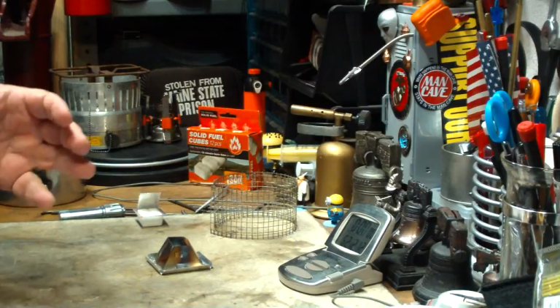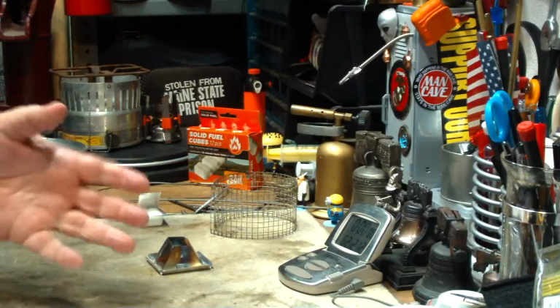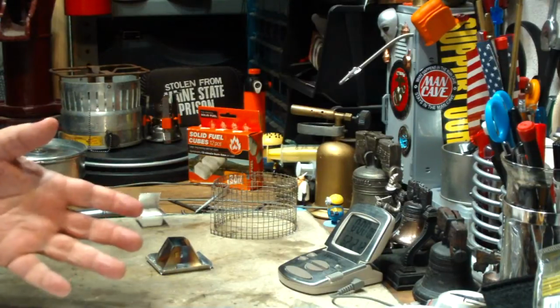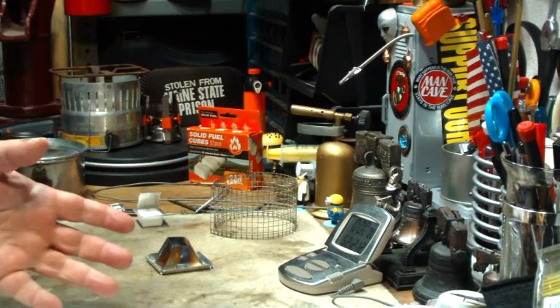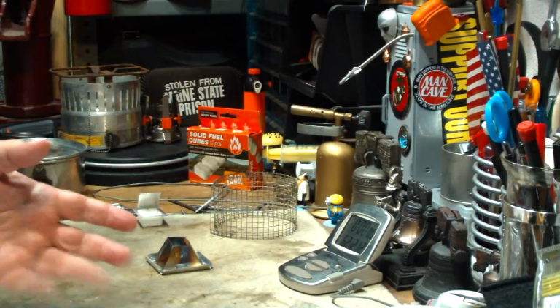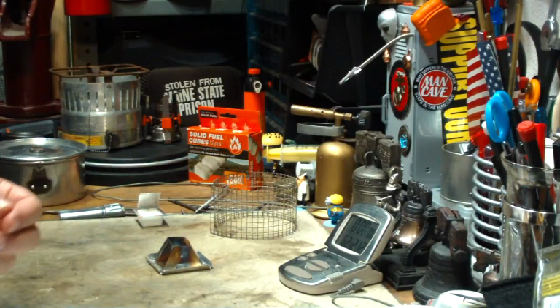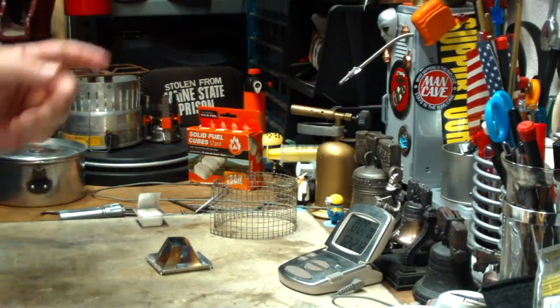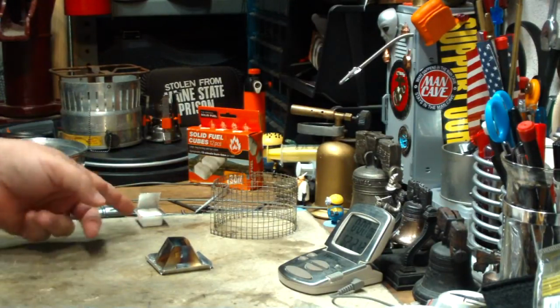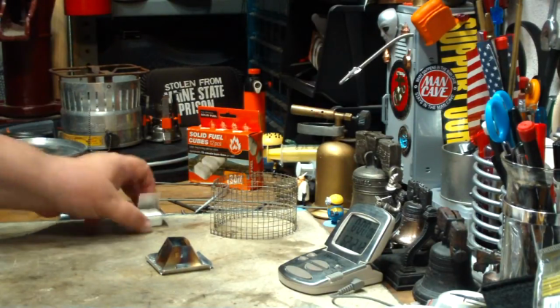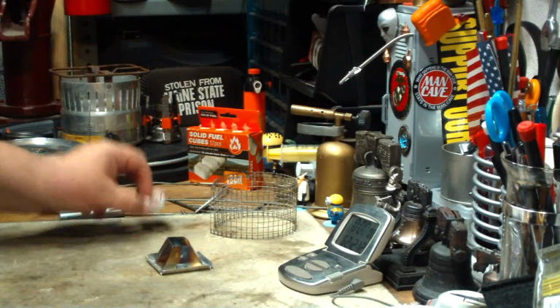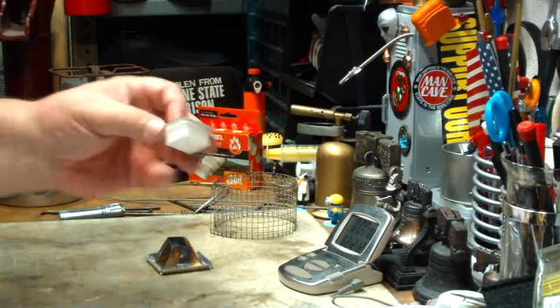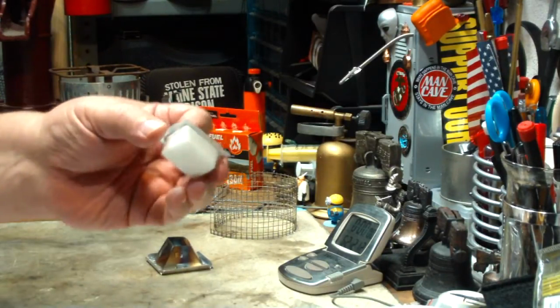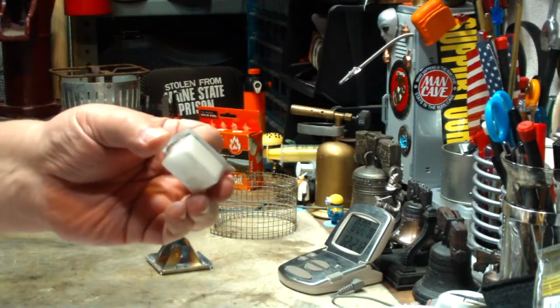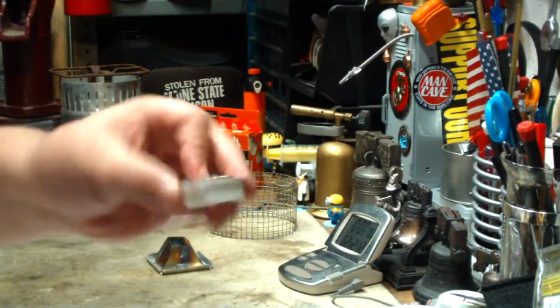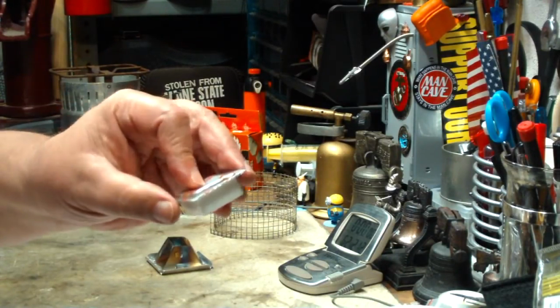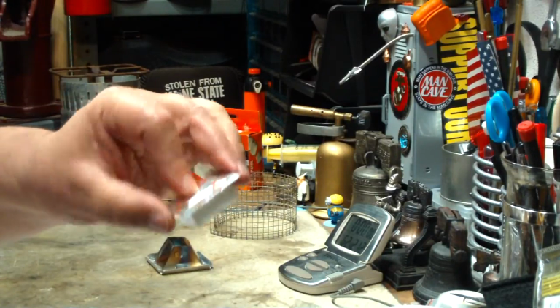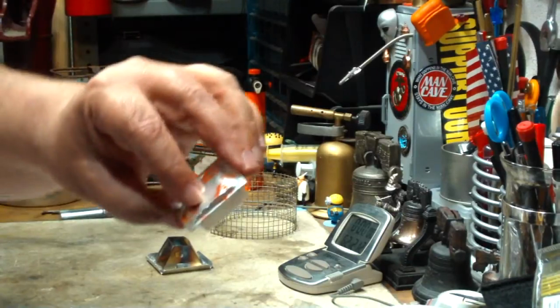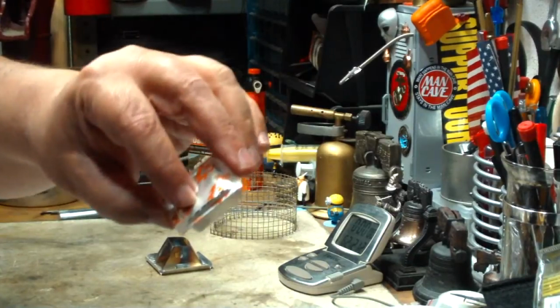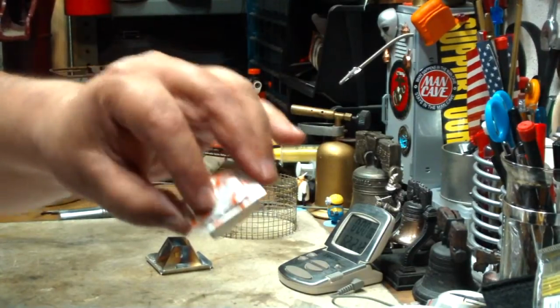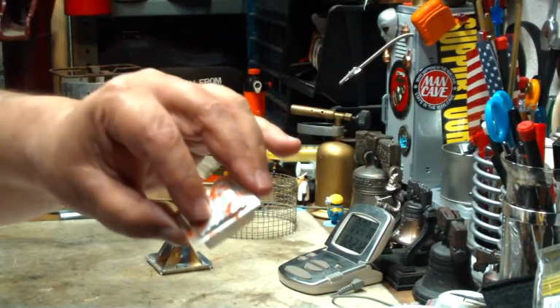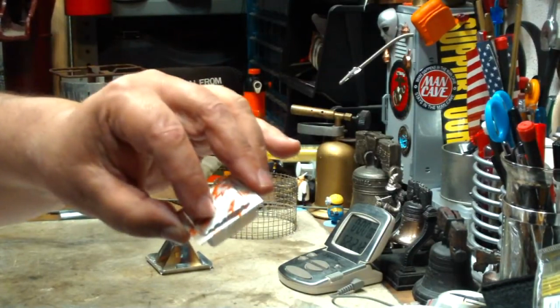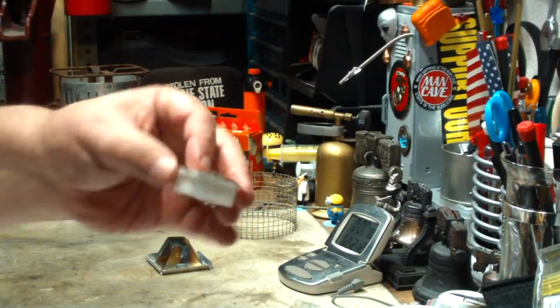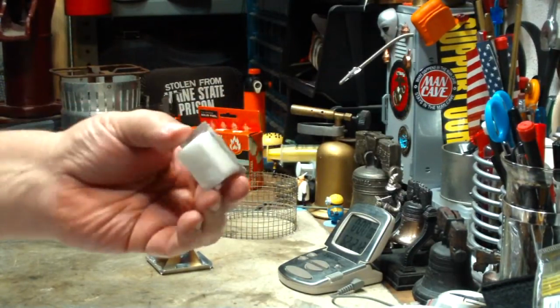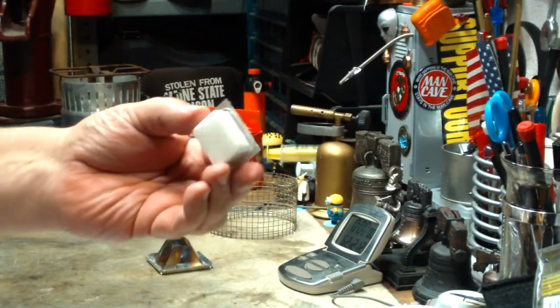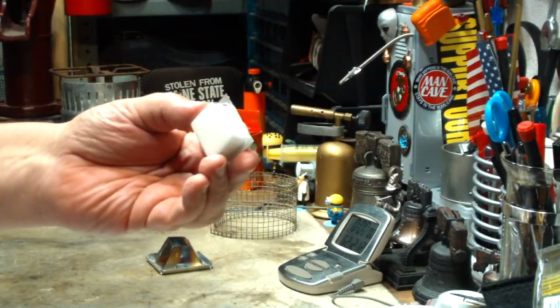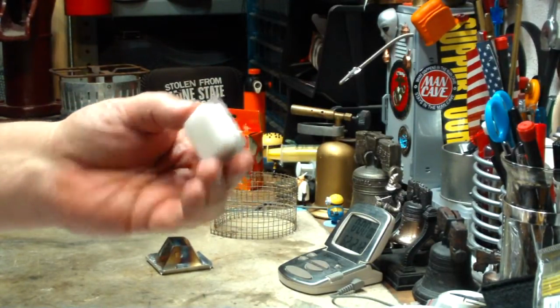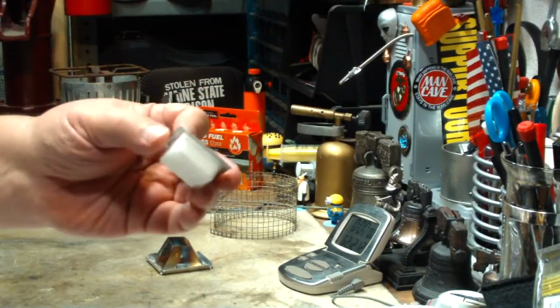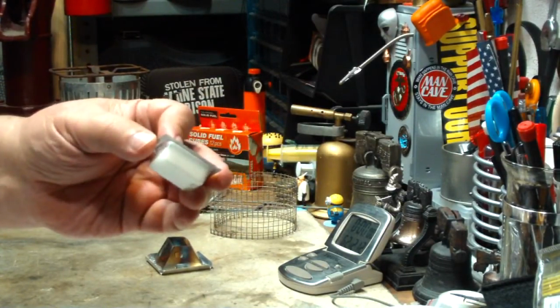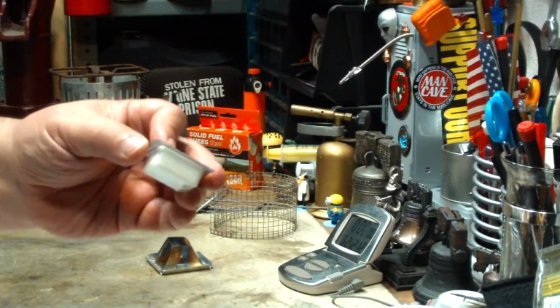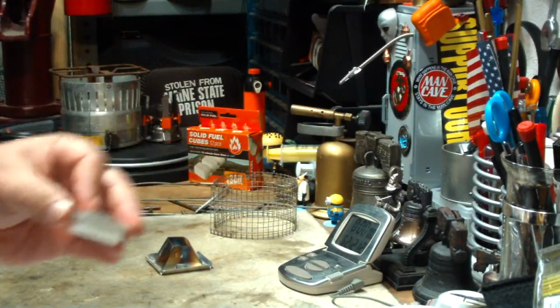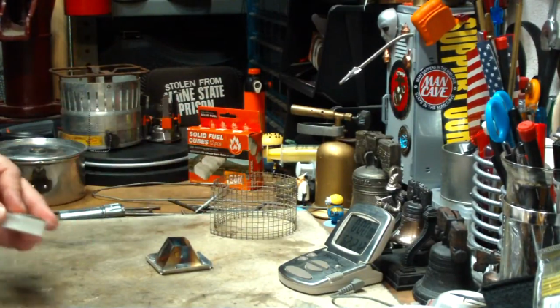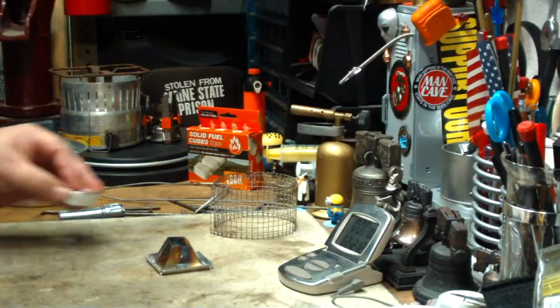I'm personally not a big user of espet, but I do carry this stuff to use in case of an emergency because it does carry well, but it tends to be kind of messy on pots and stuff.